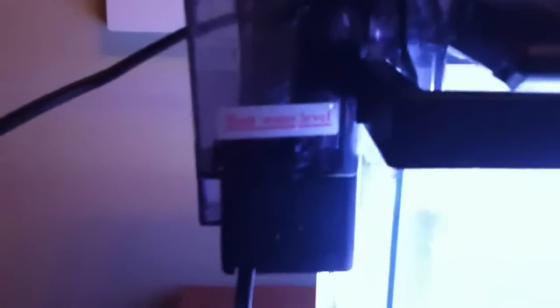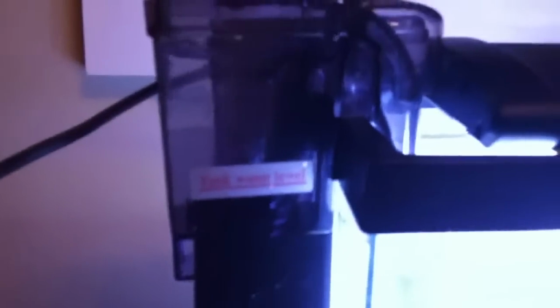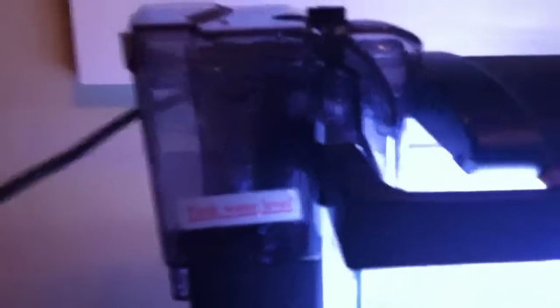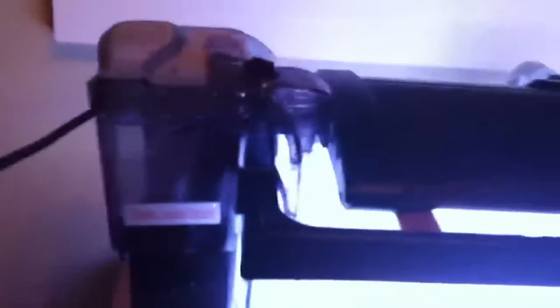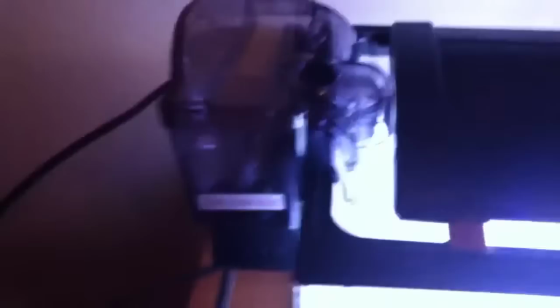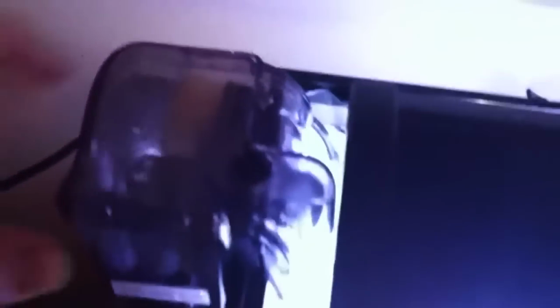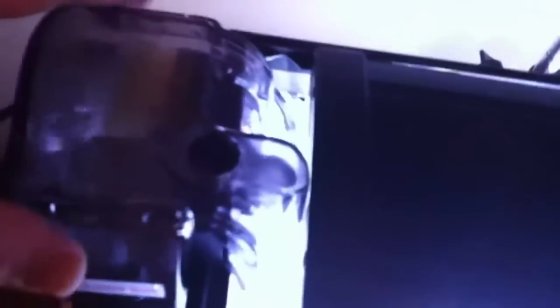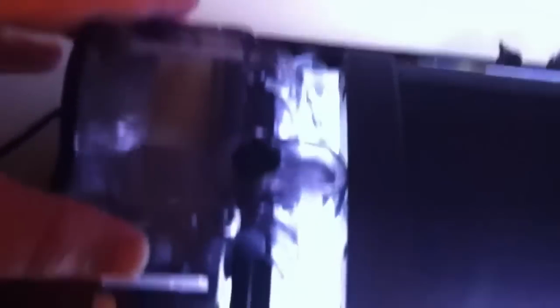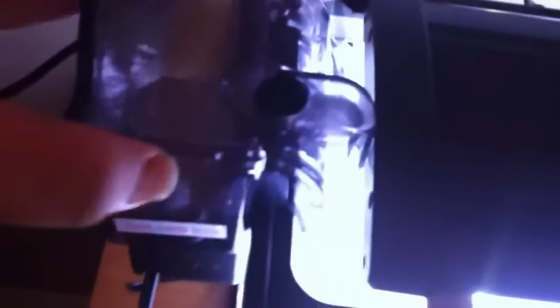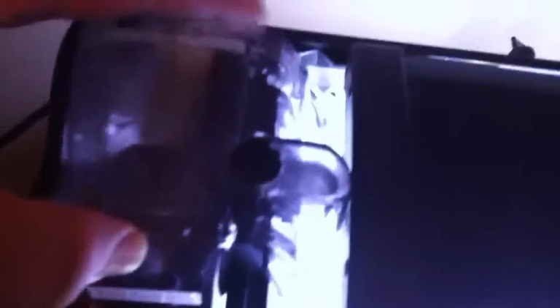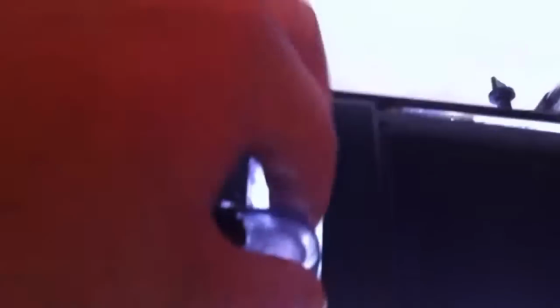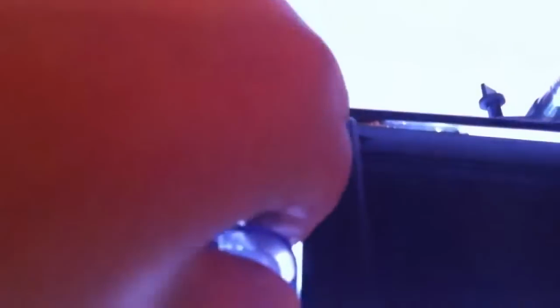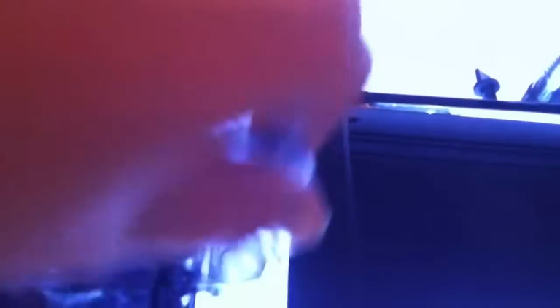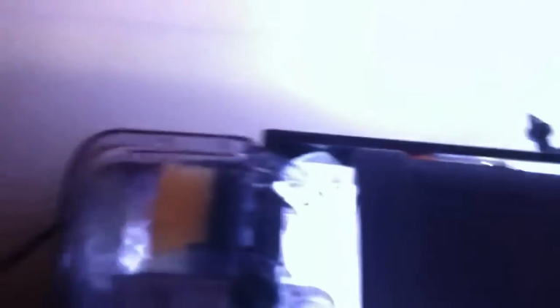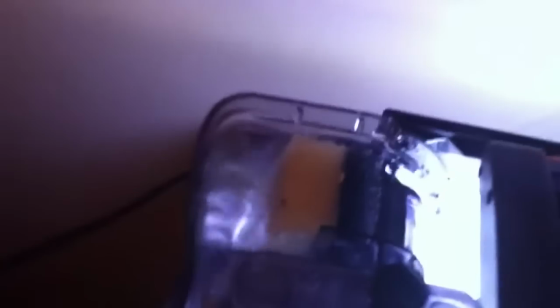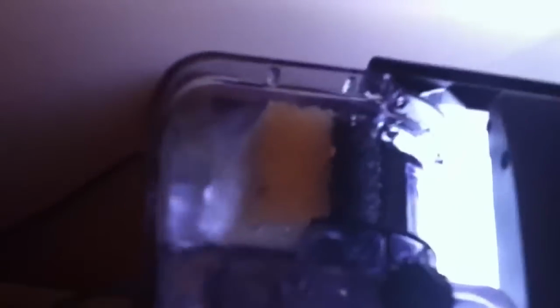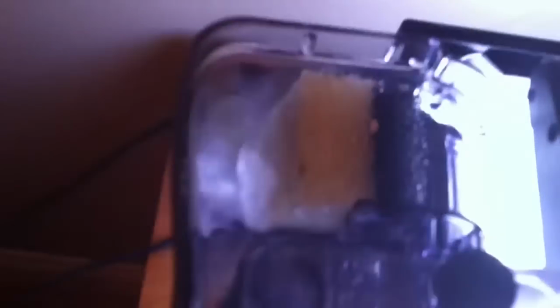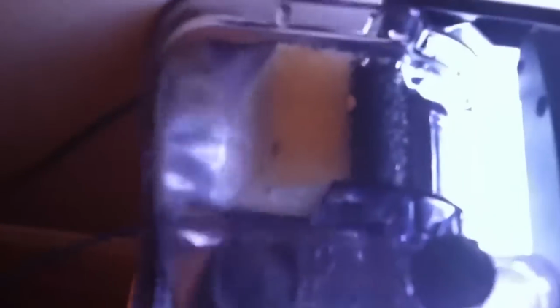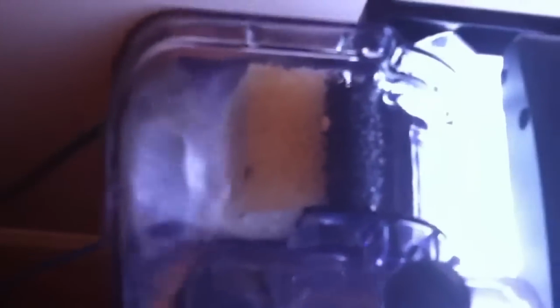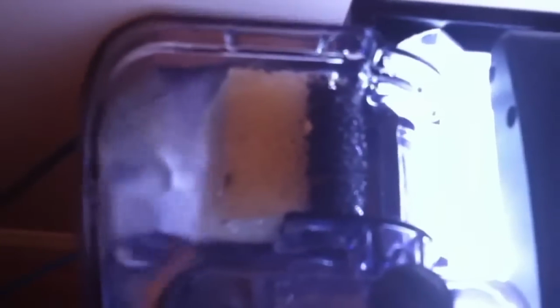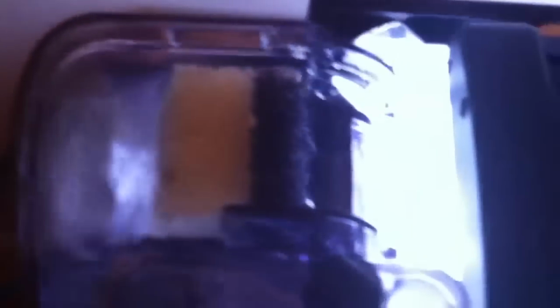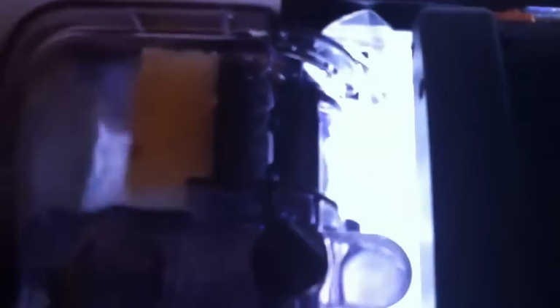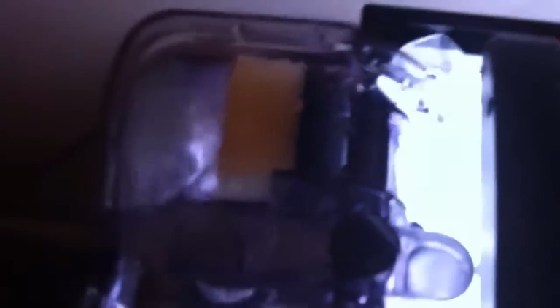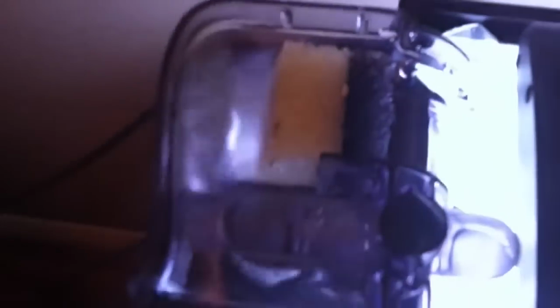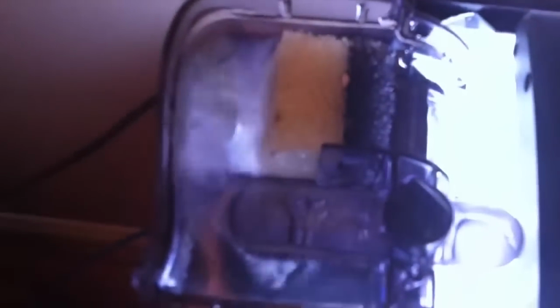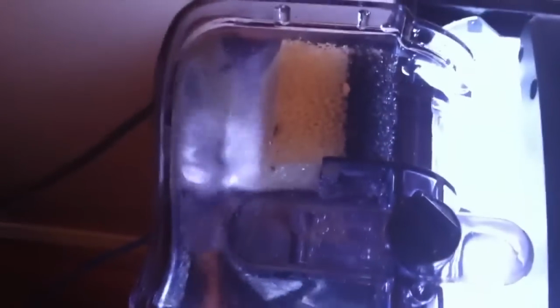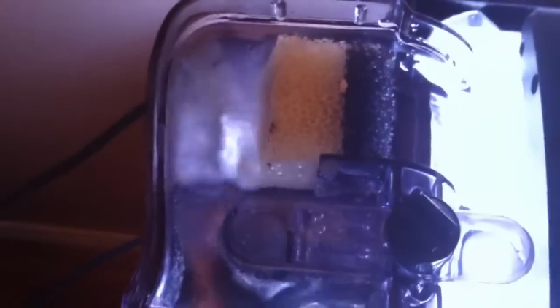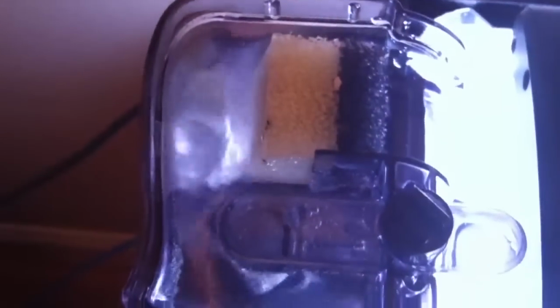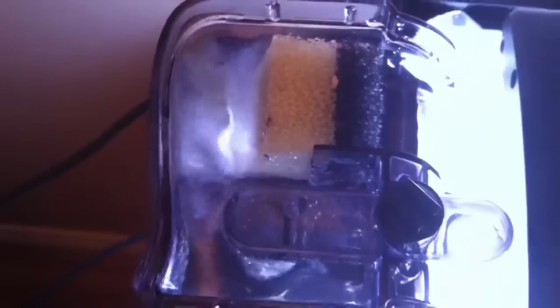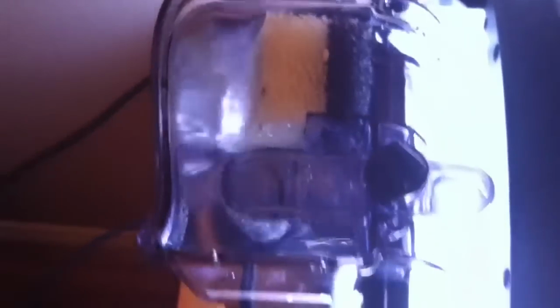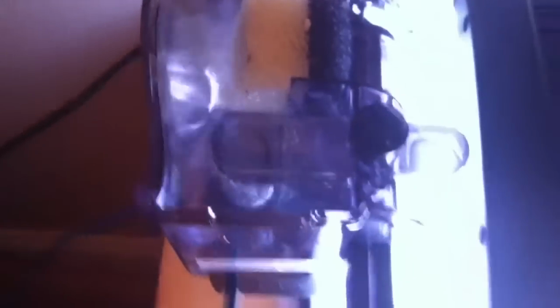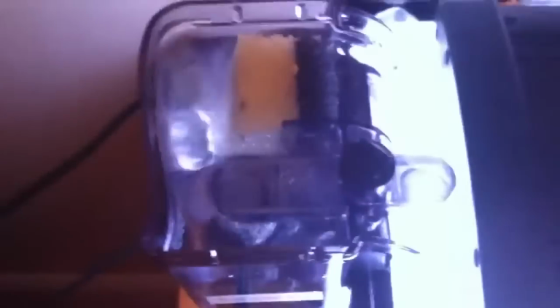The filter is pretty cool — it's got multiple stages. You can see the white is the biological filtration and the black is the mechanical filtration.